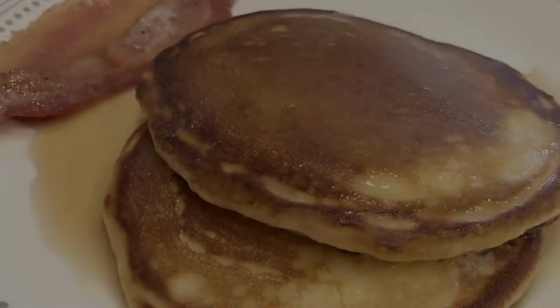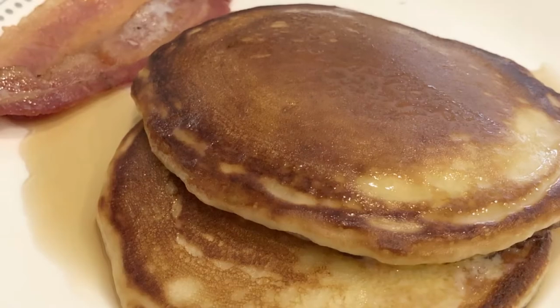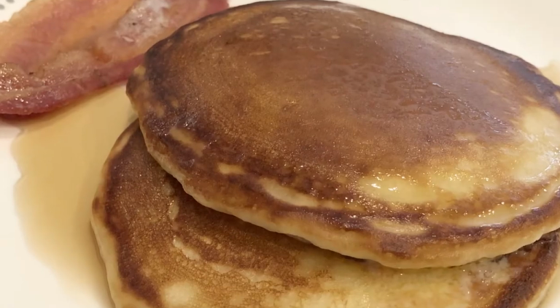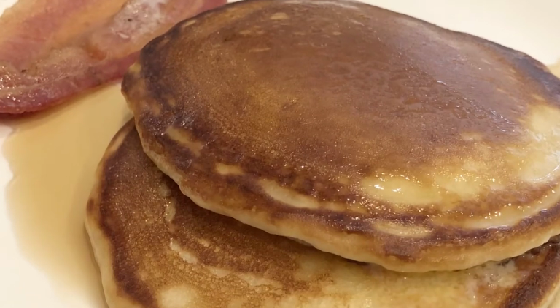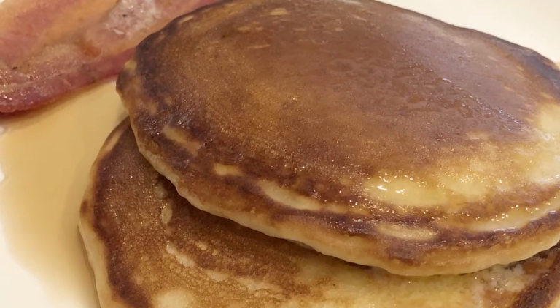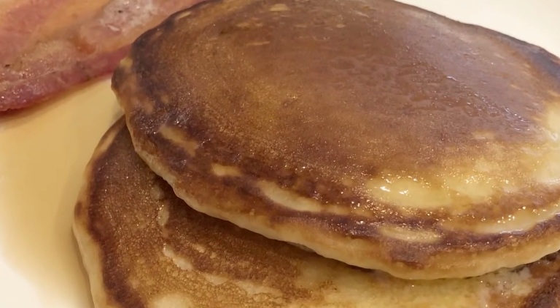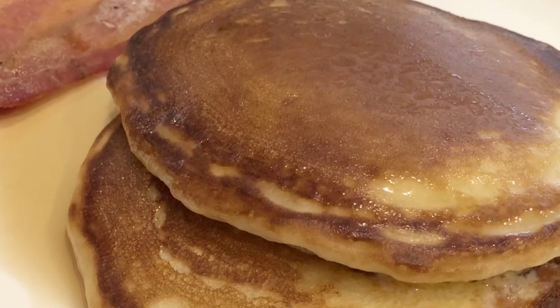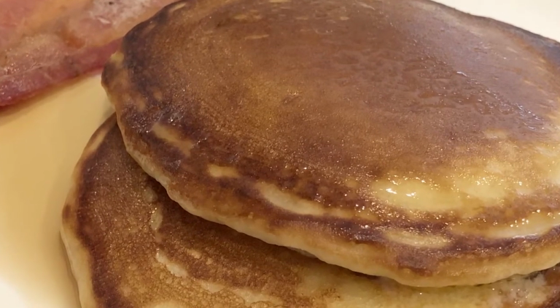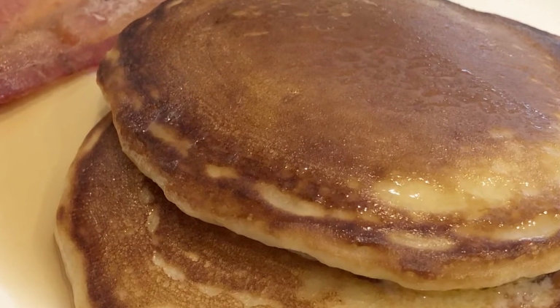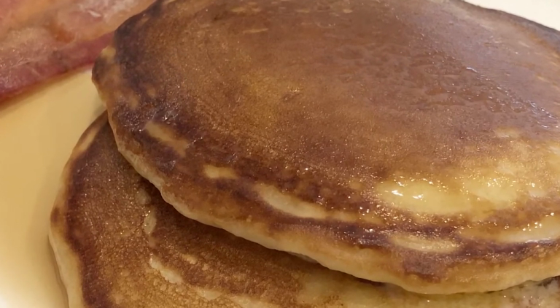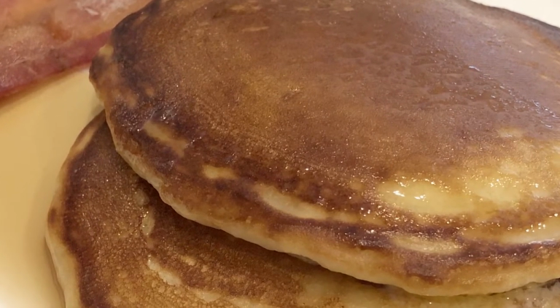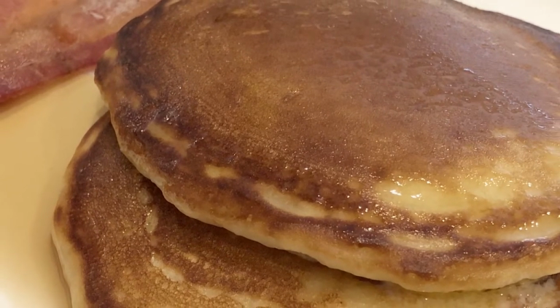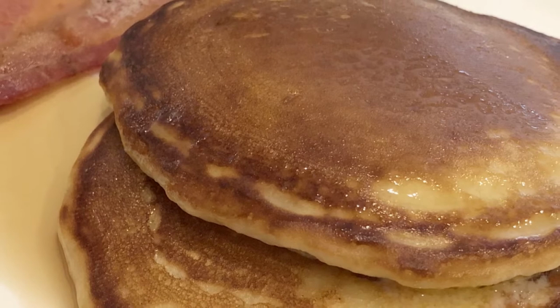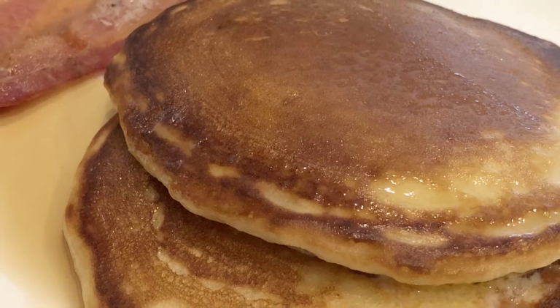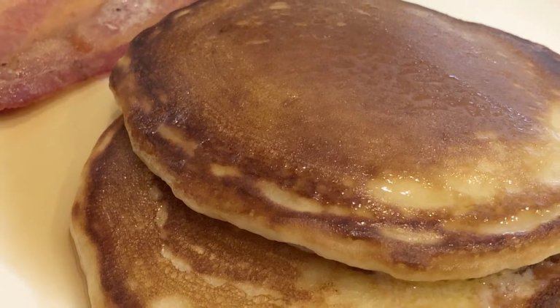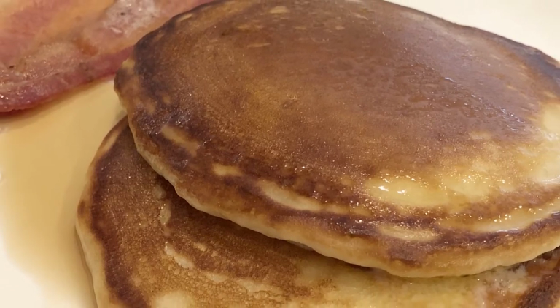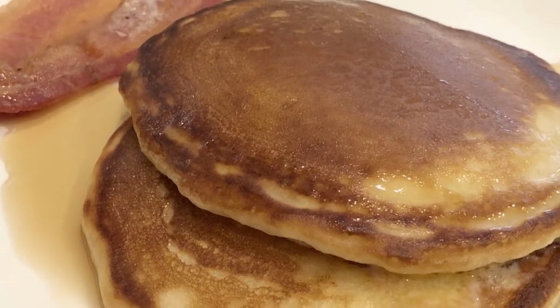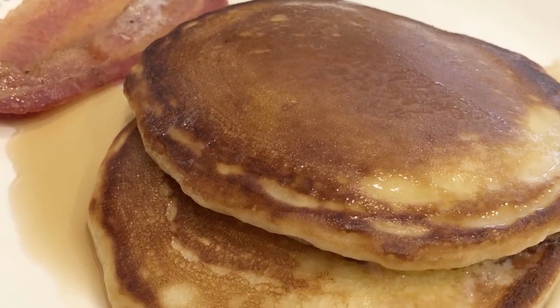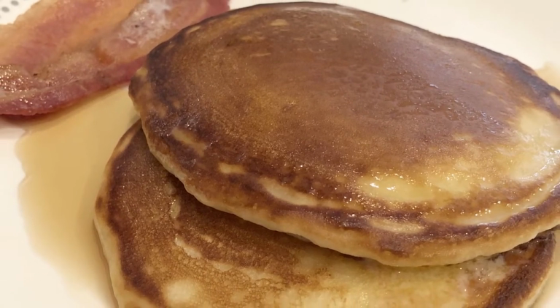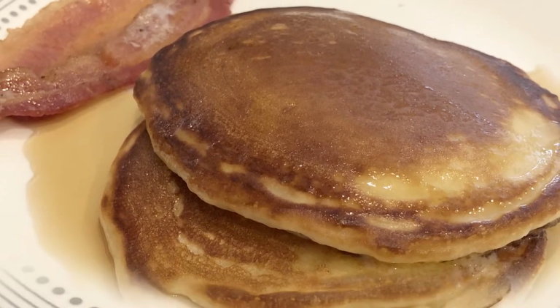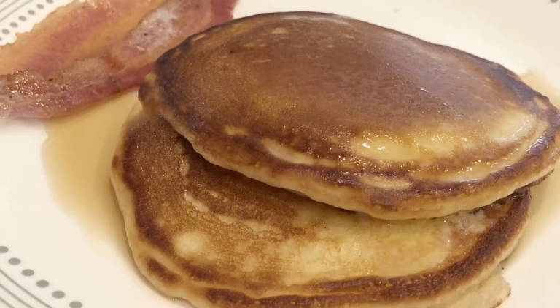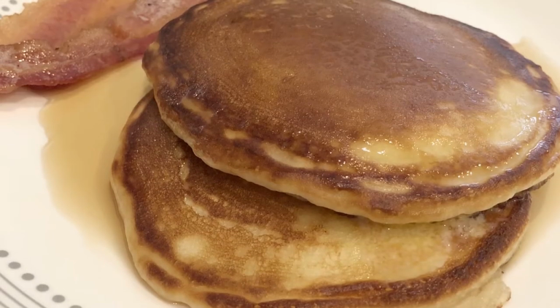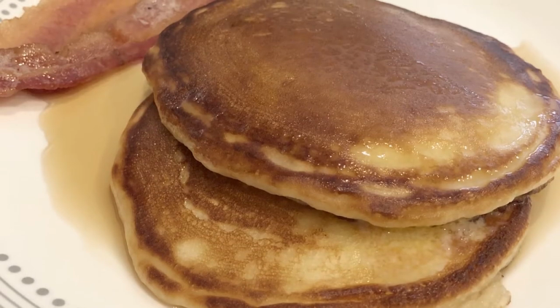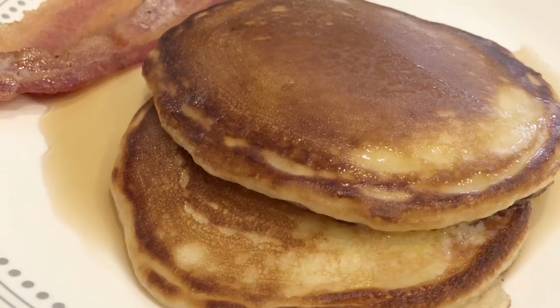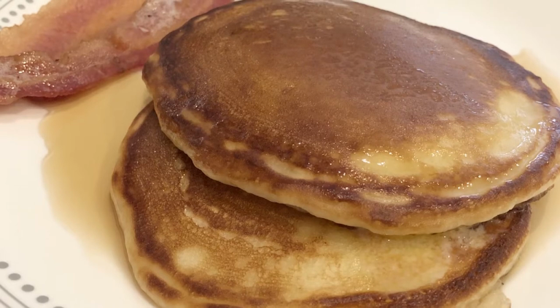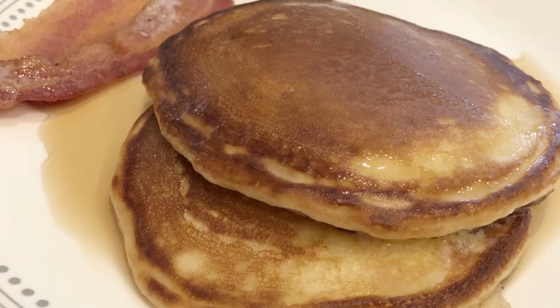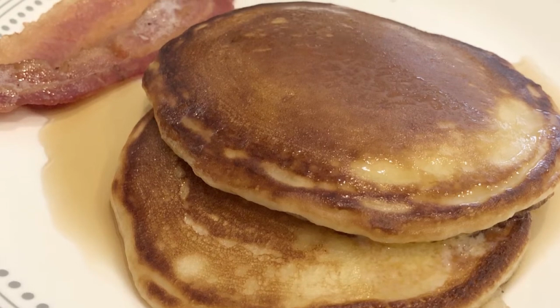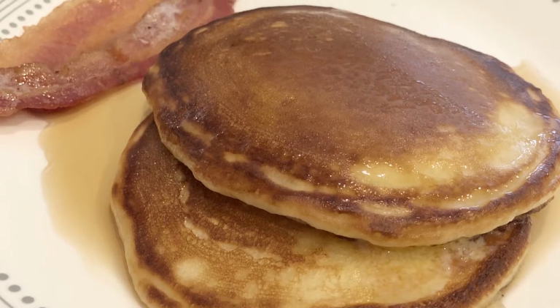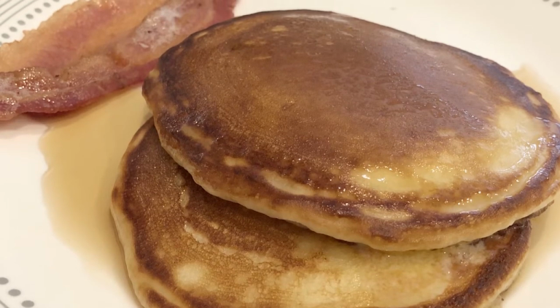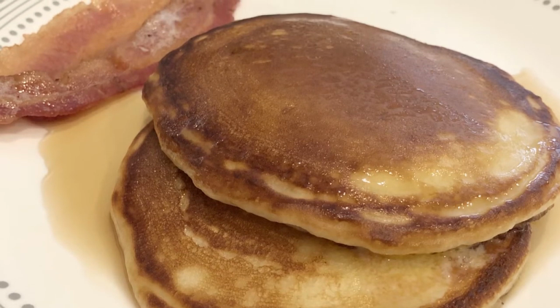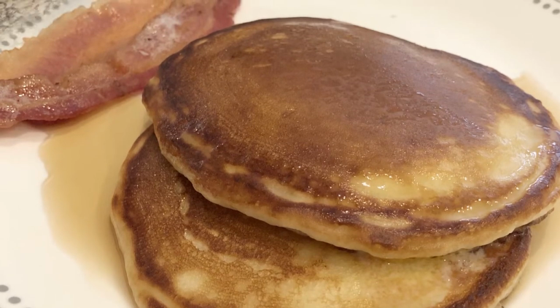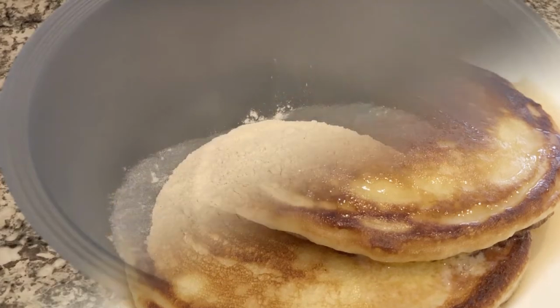Hi, my name is Andrea with Foodimentary Adventures in Food. Today I'm sharing a recipe for buttermilk pancakes. These are absolutely the lightest and fluffiest and best pancakes I have ever eaten.